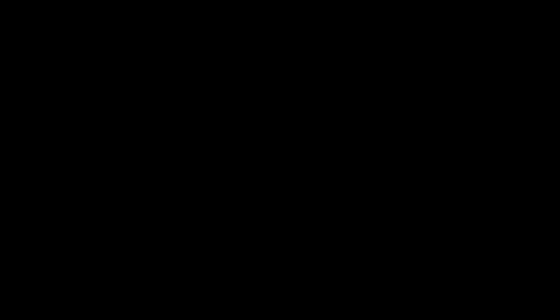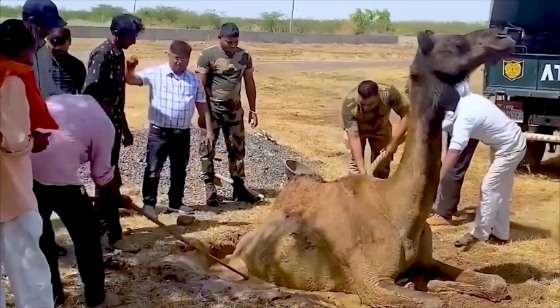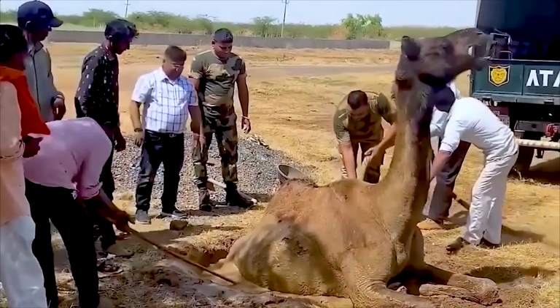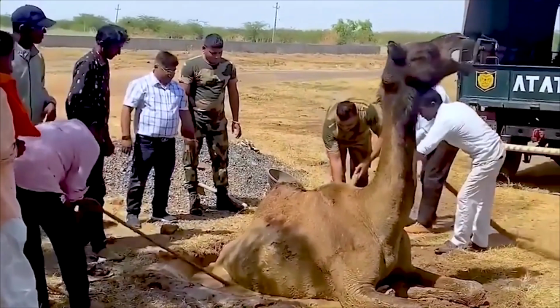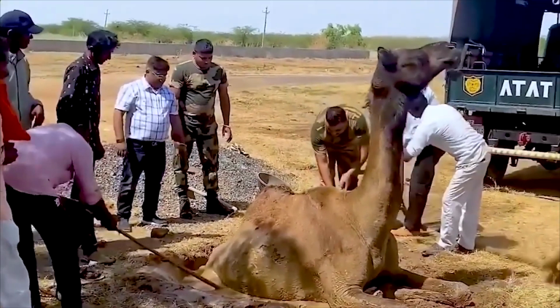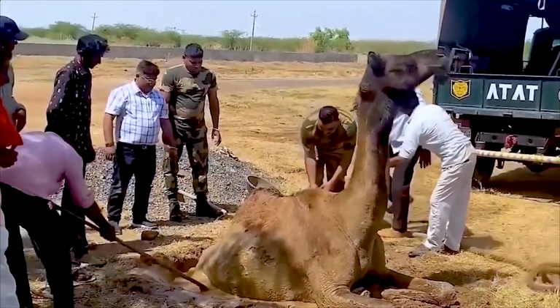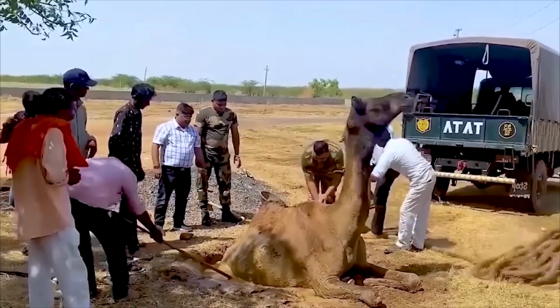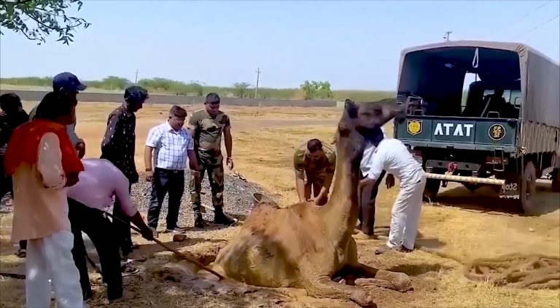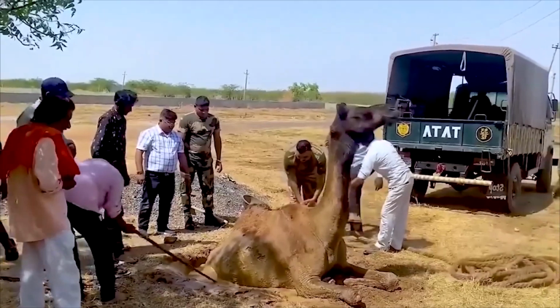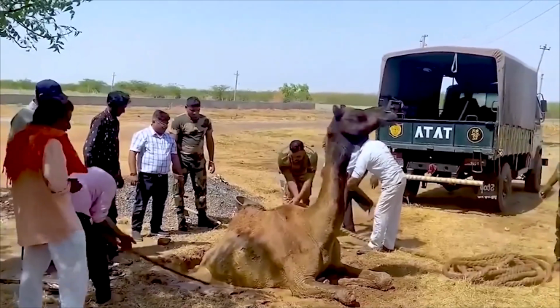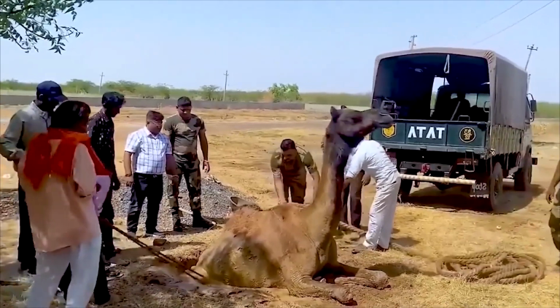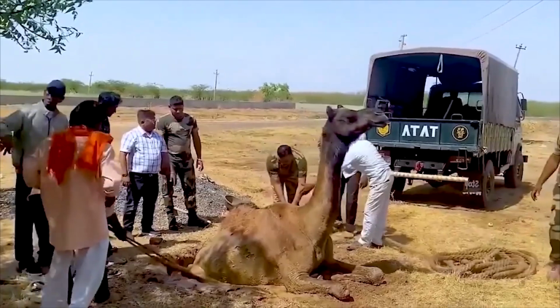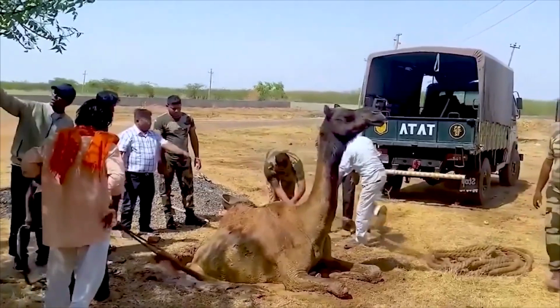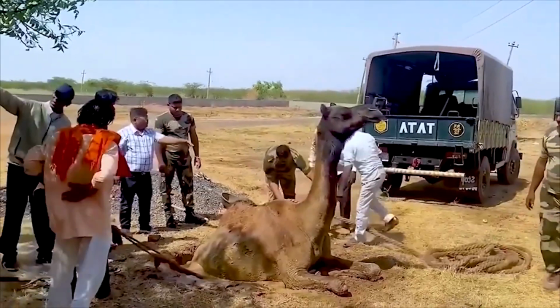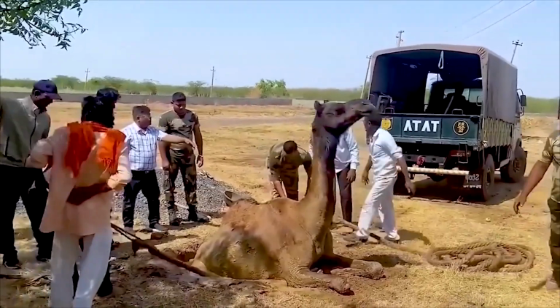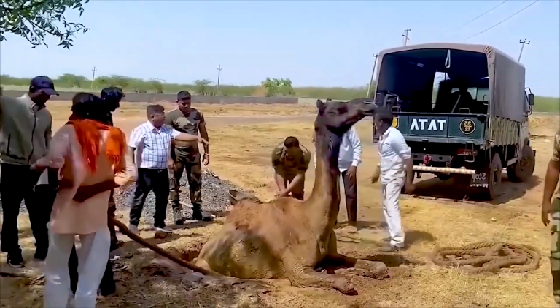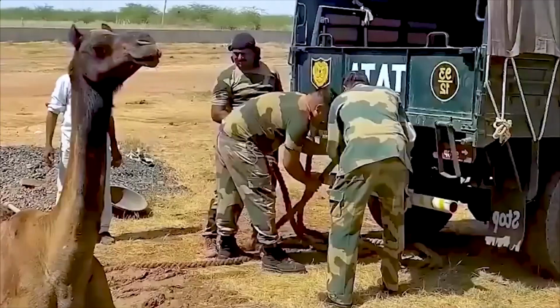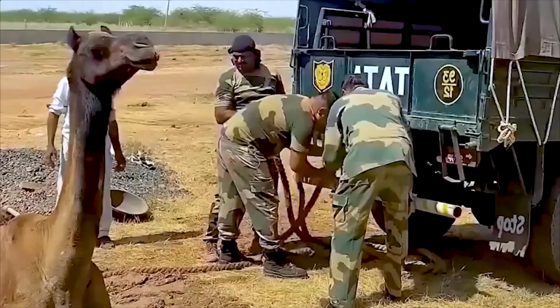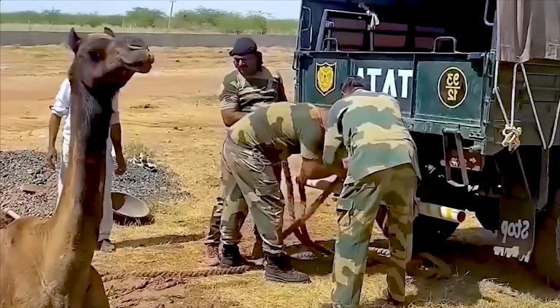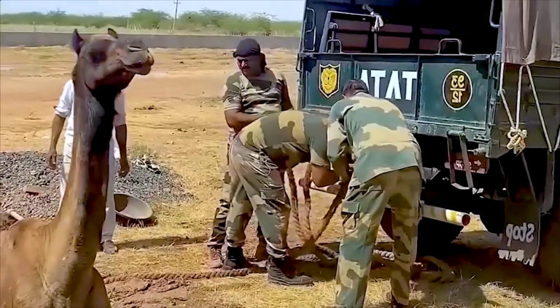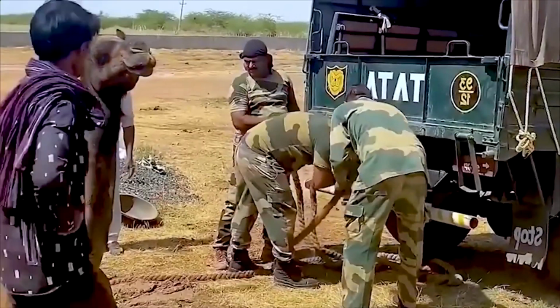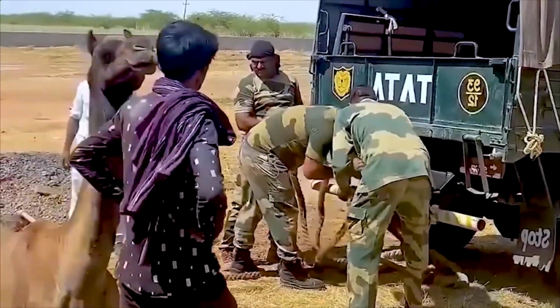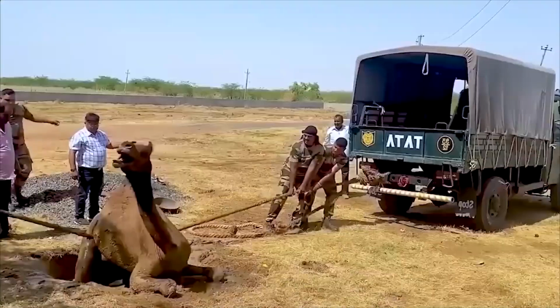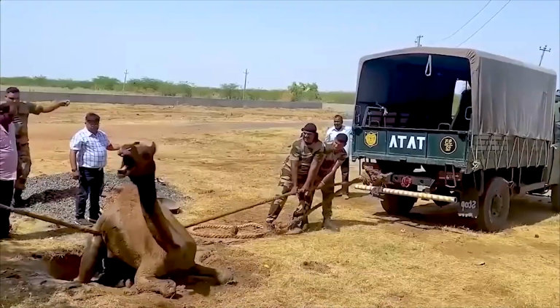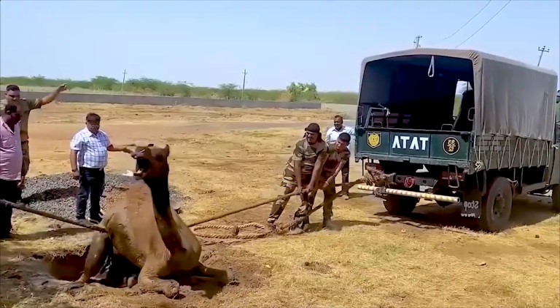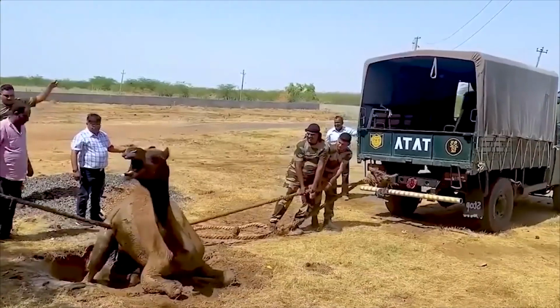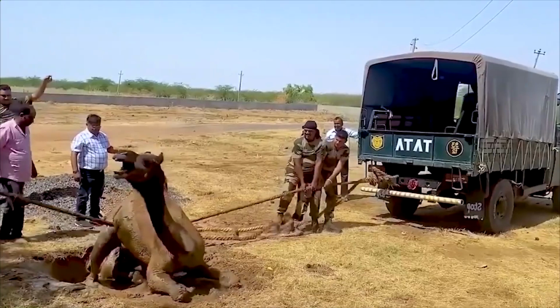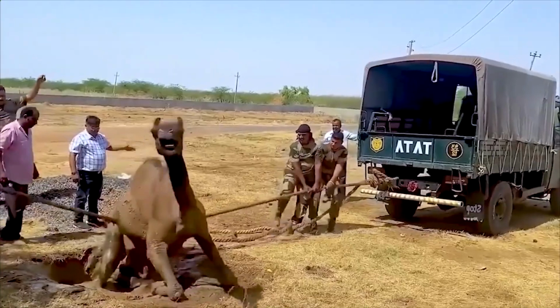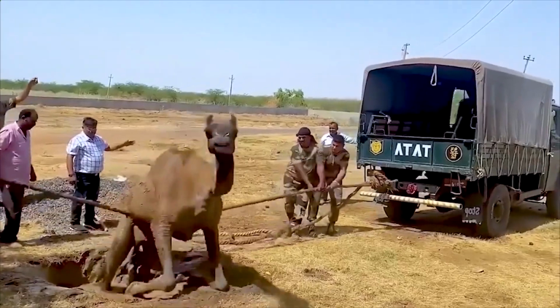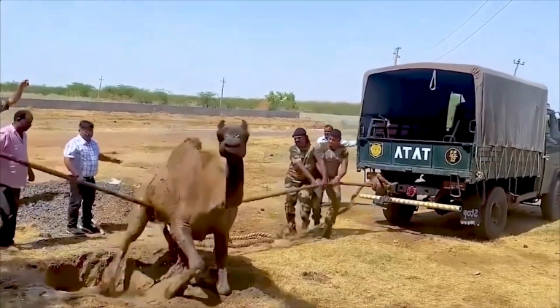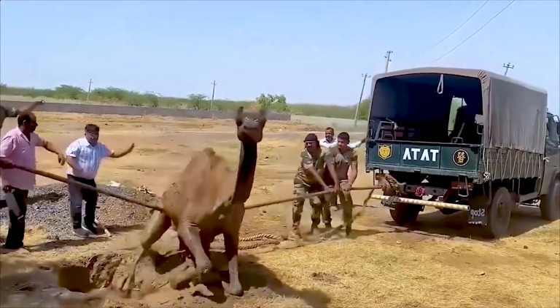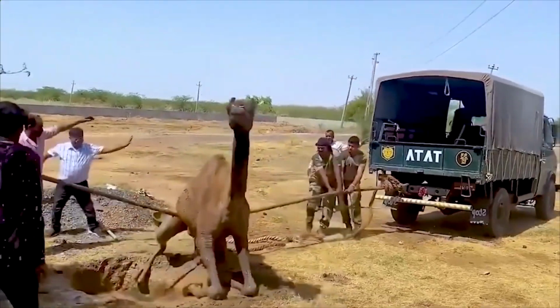A watering hole is a place to cool off in the summer, but might also be a trap for clumsy camels. The BSF team had to mobilize manpower and even a truck to help this guy.